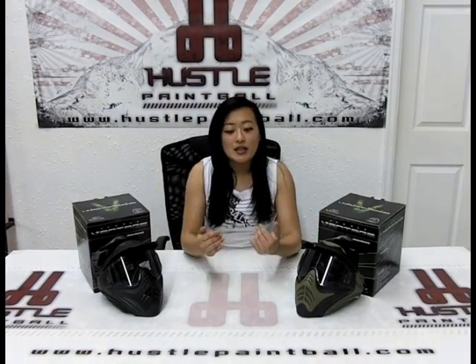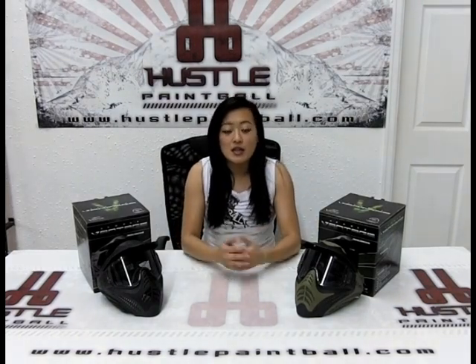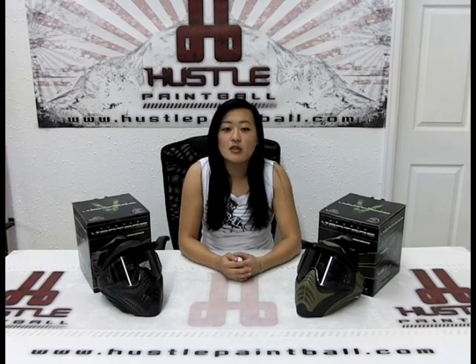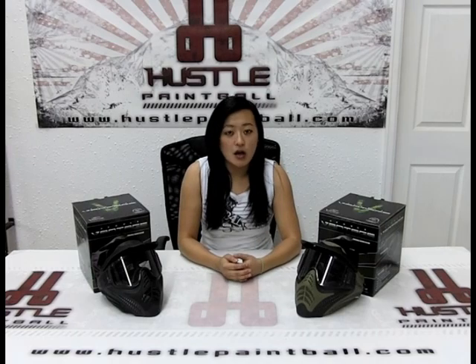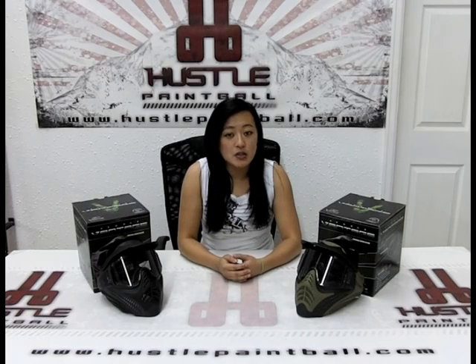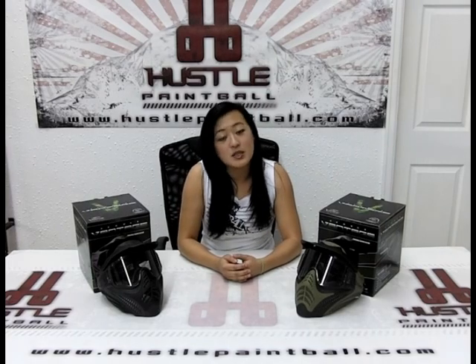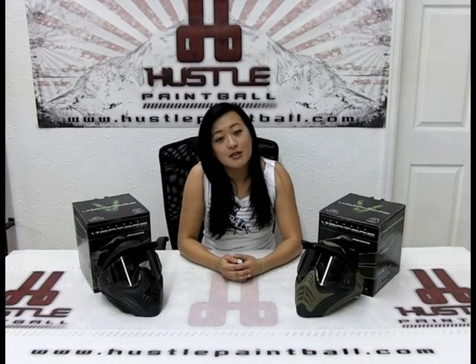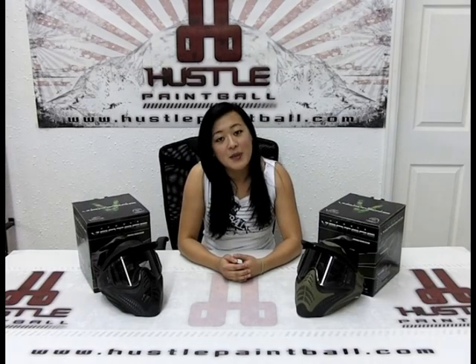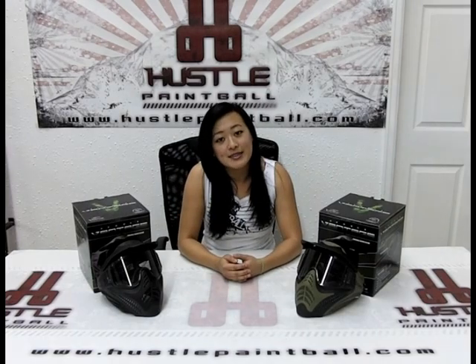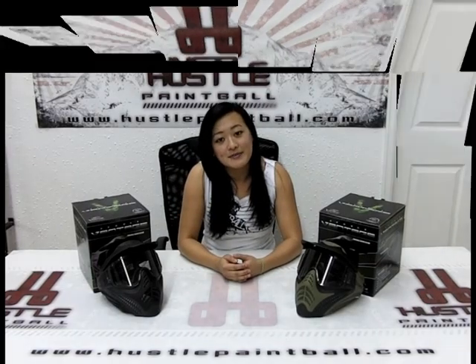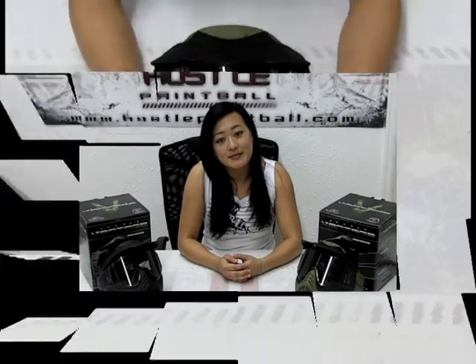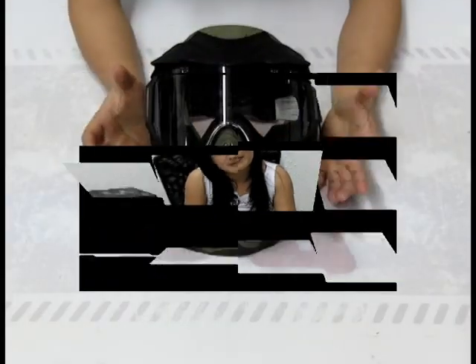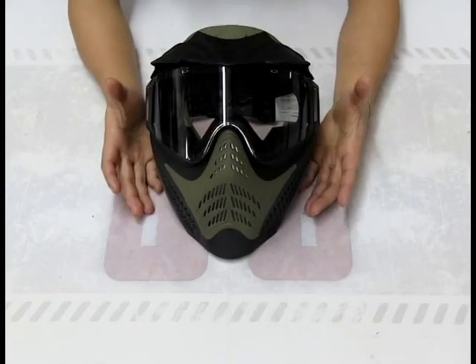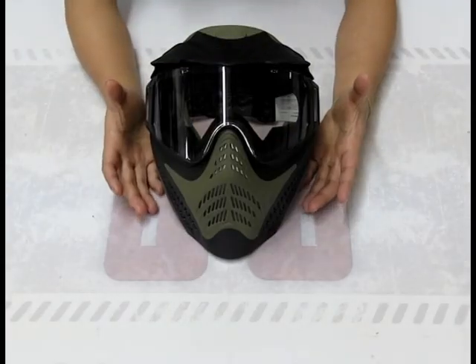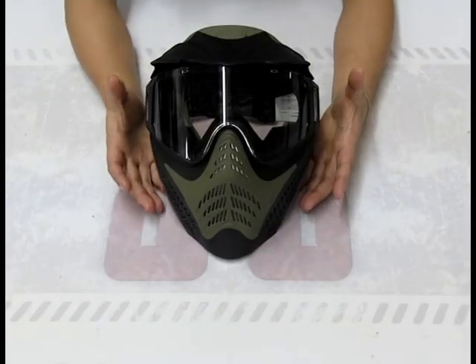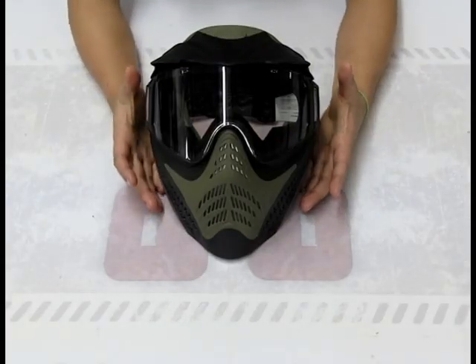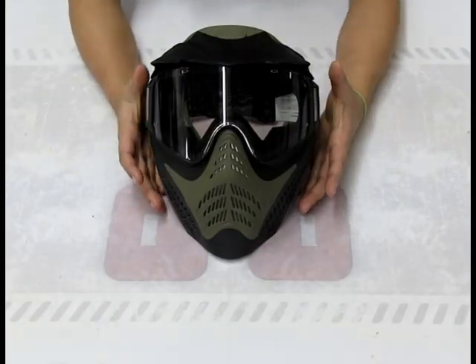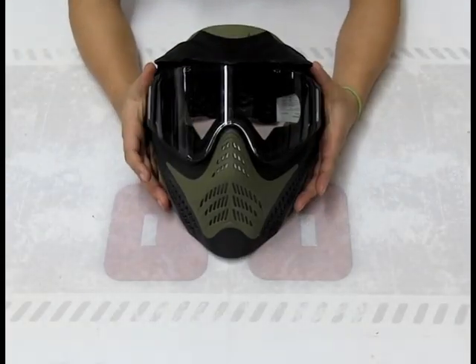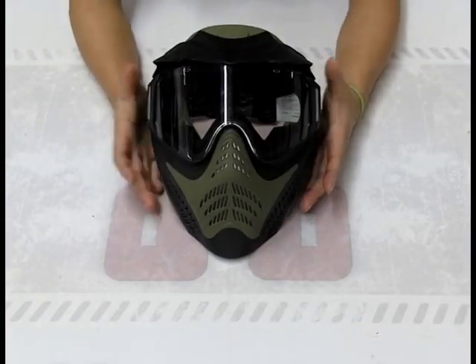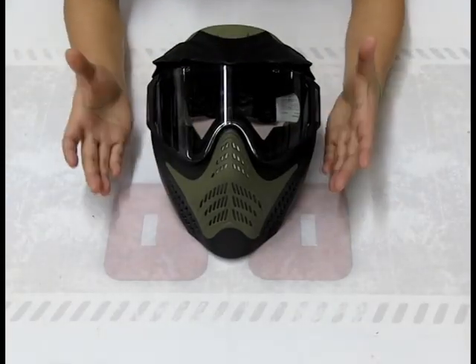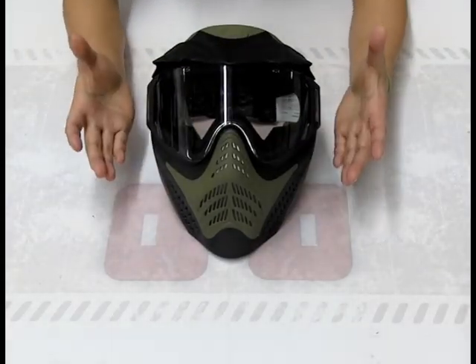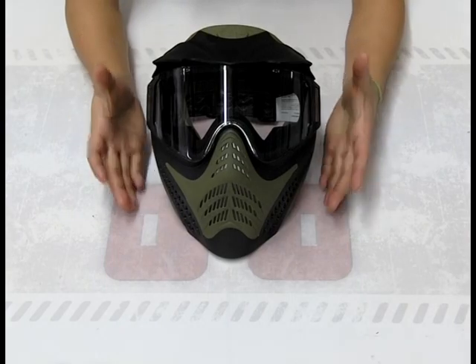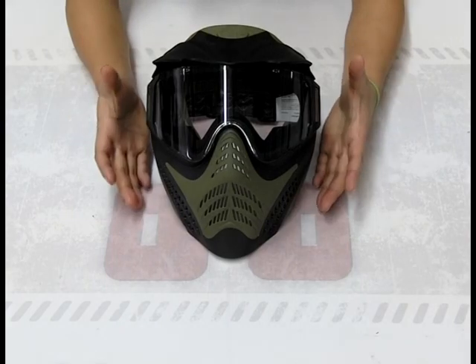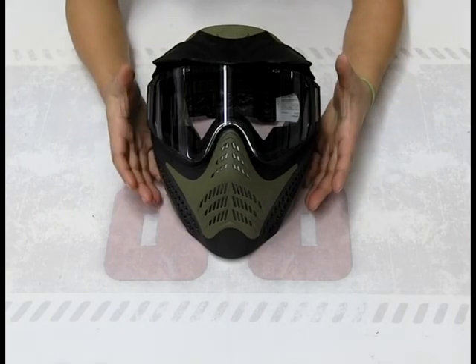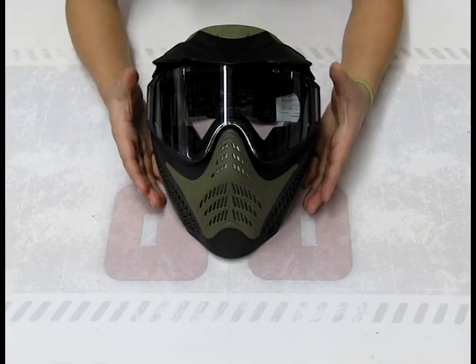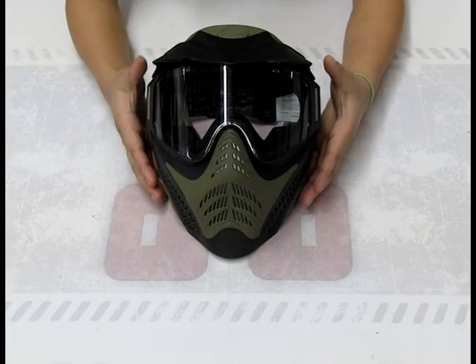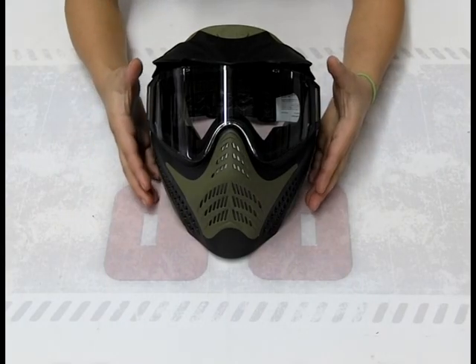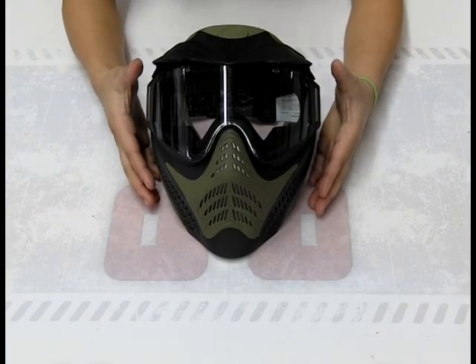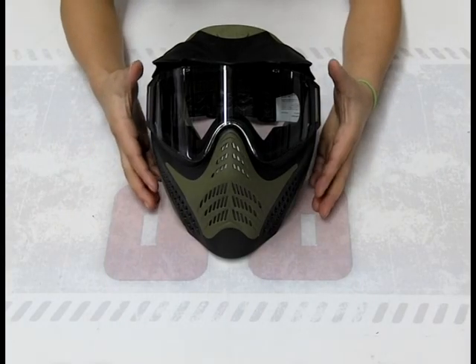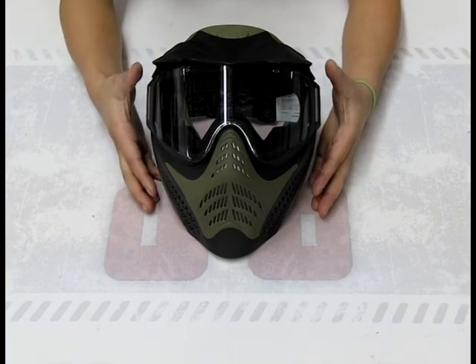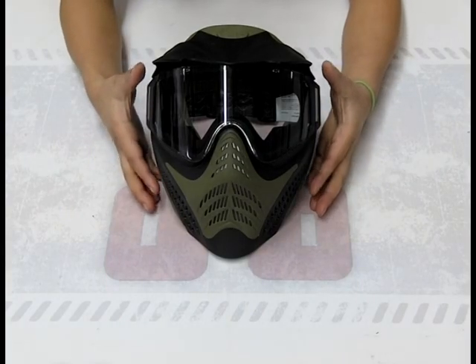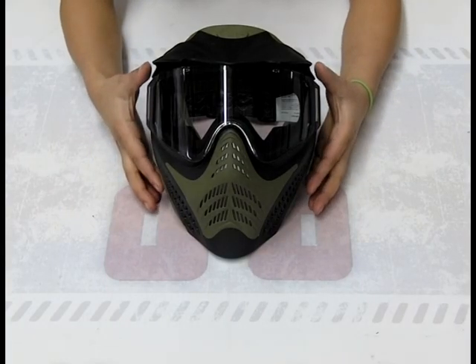Let's cut in close and I'll show you some details on the mask. I've got the olive mask with me here and it's obviously a great build — V-Force did an awesome job on these.